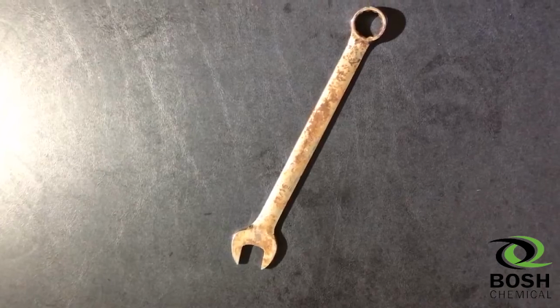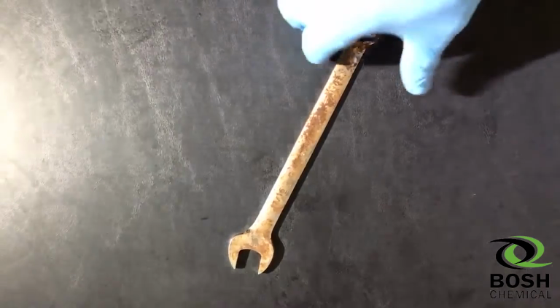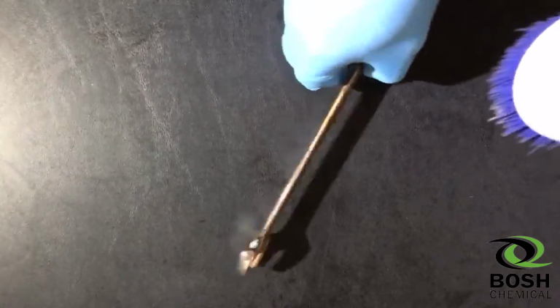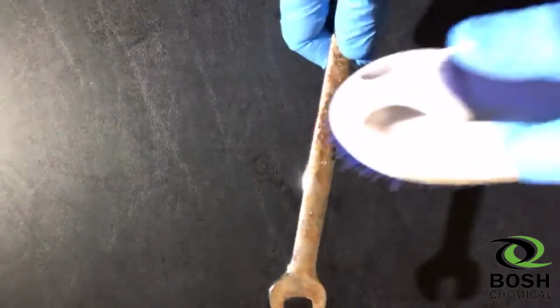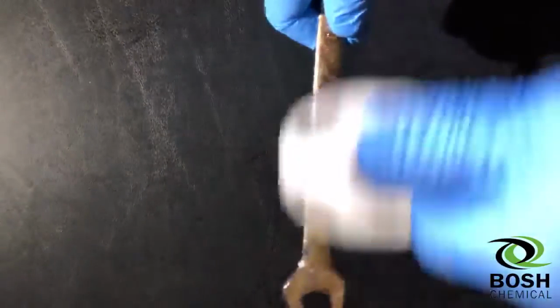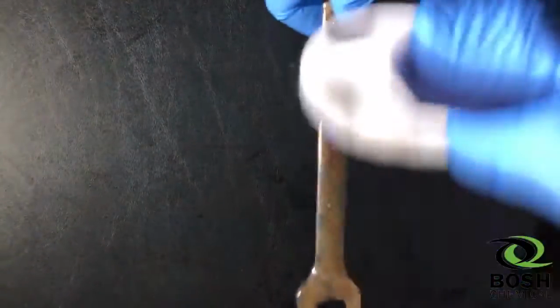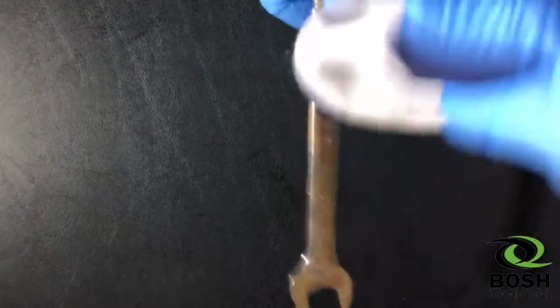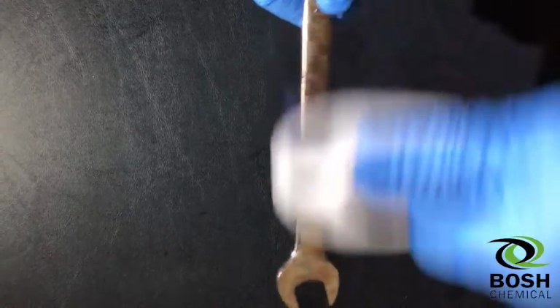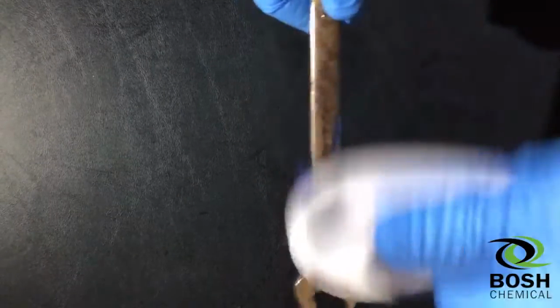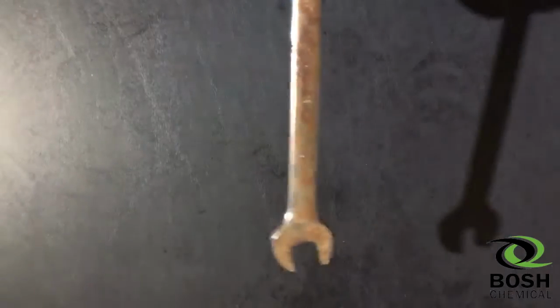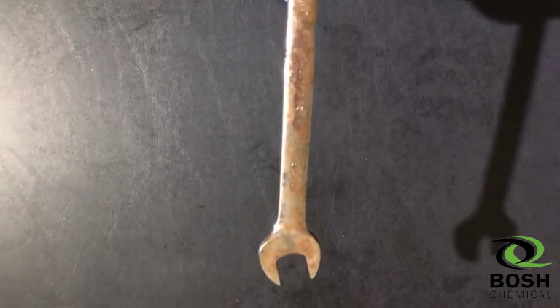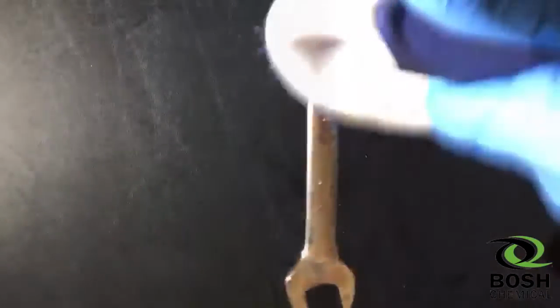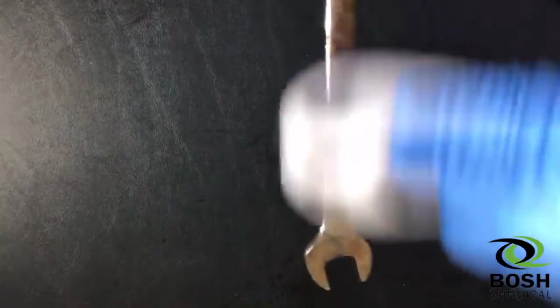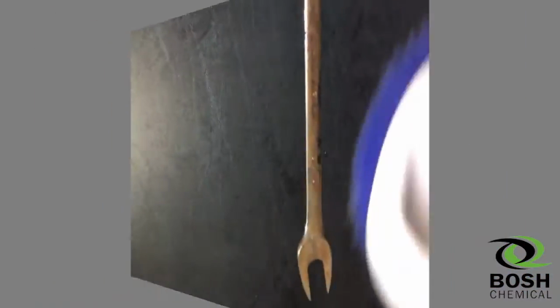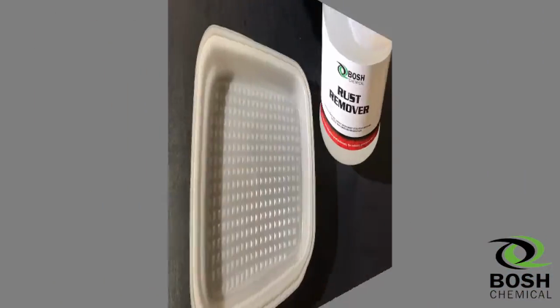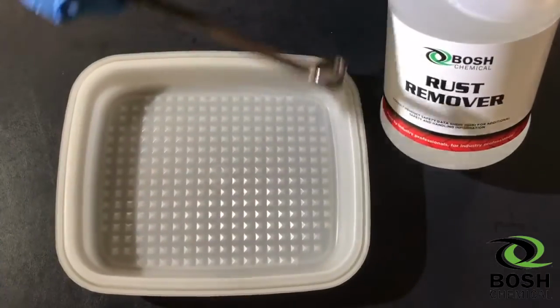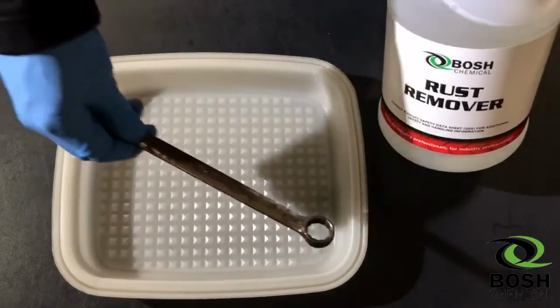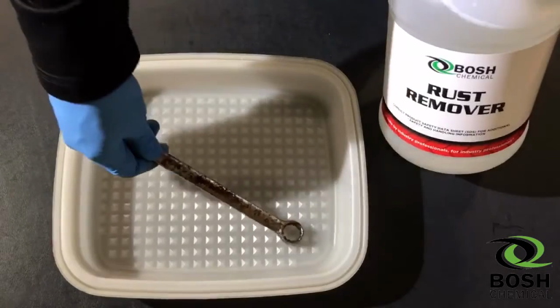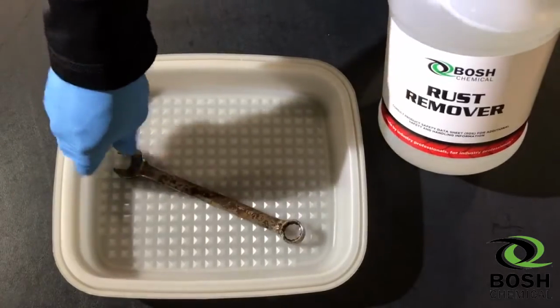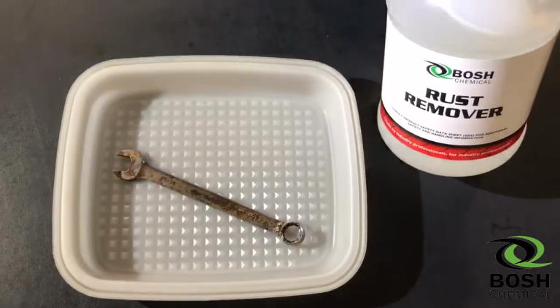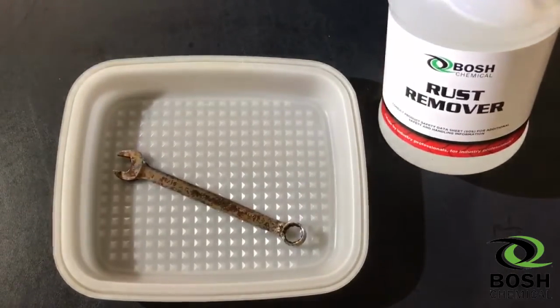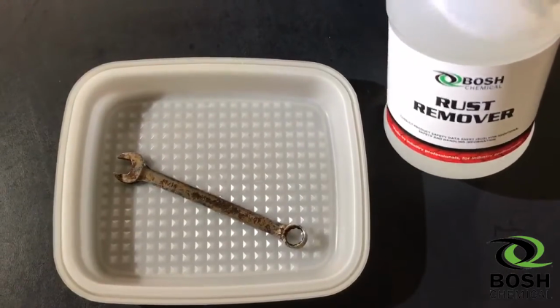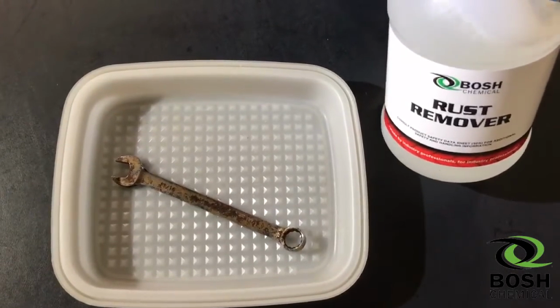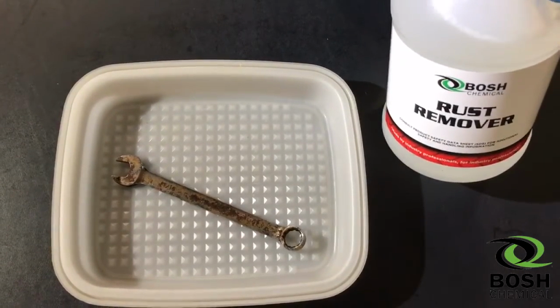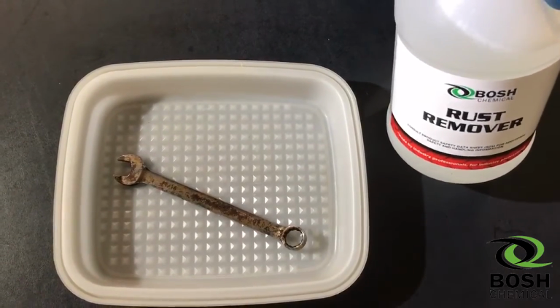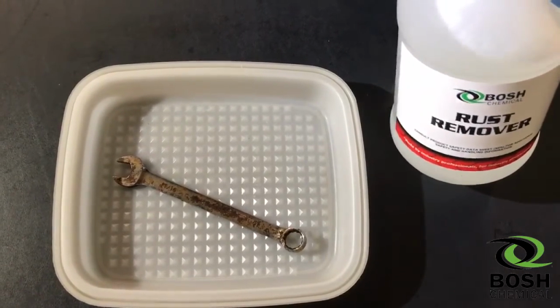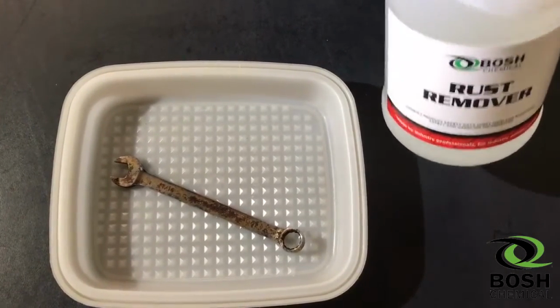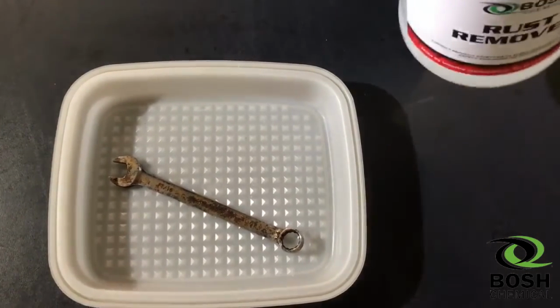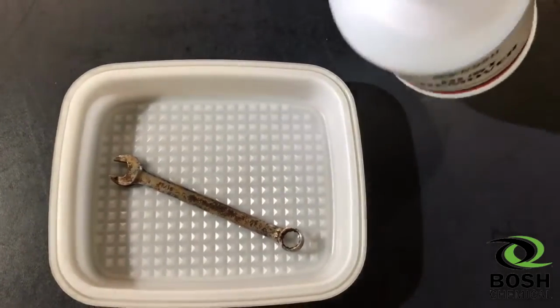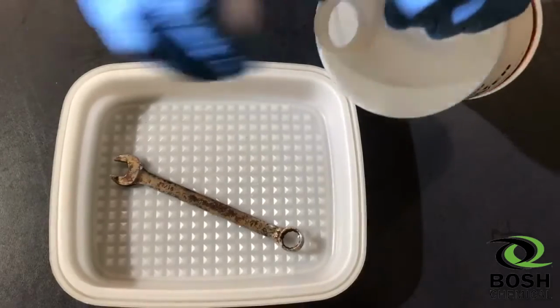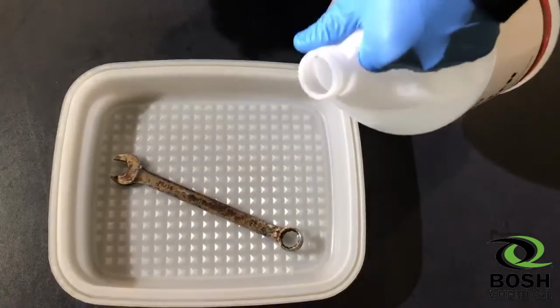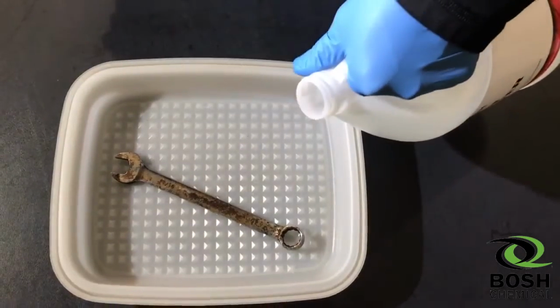Today we're going to try and remove rust from this wrench. We all have one in our toolbox, and as you can see from the scrubbing, it's going to need some chemical product to remove. We're going to submerge this wrench in Bosch chemical rust remover and show you the halfway and final results.